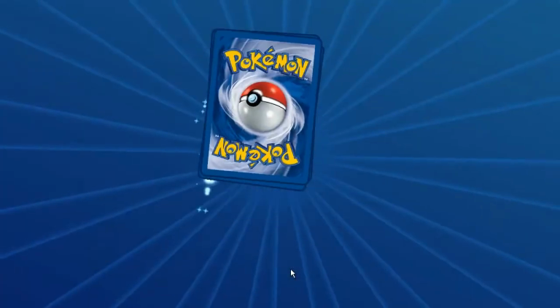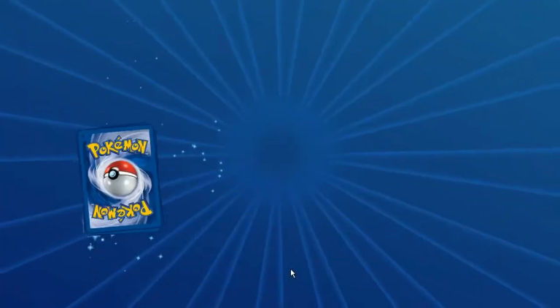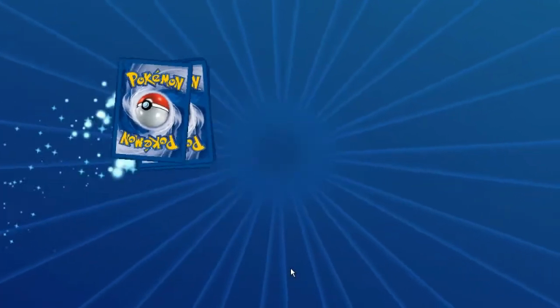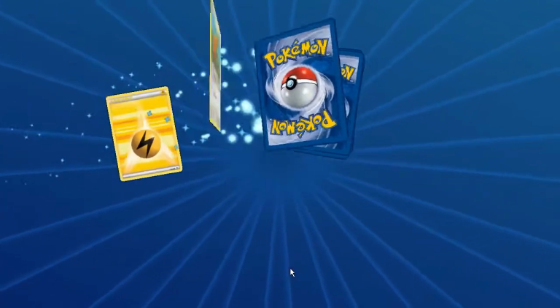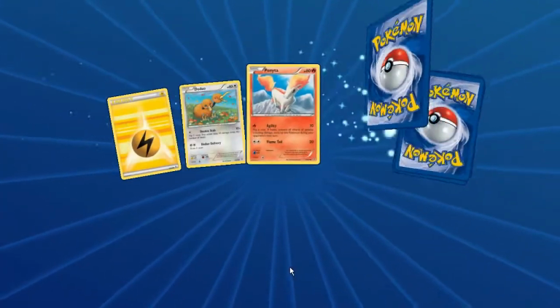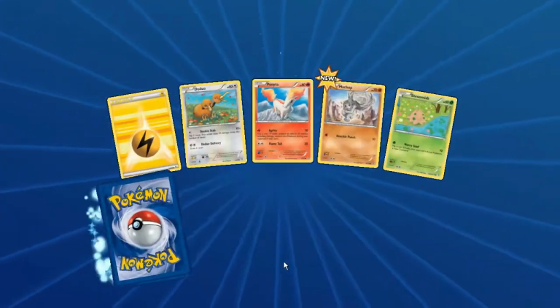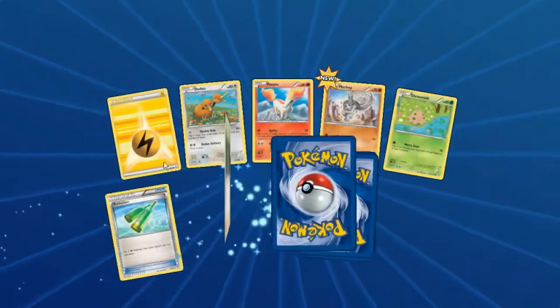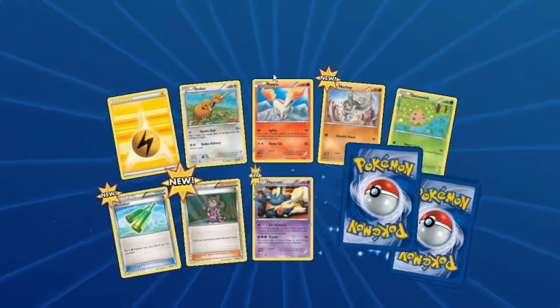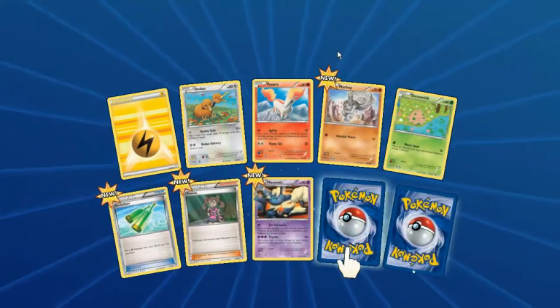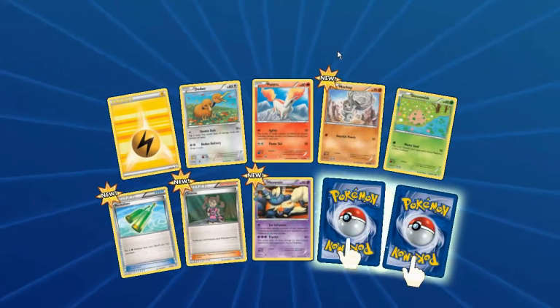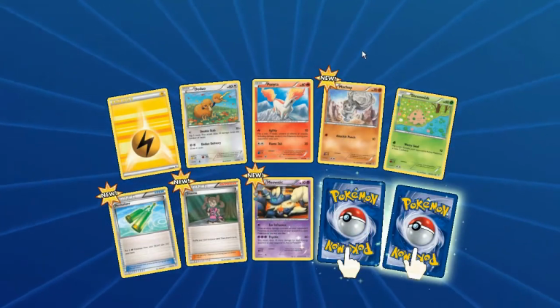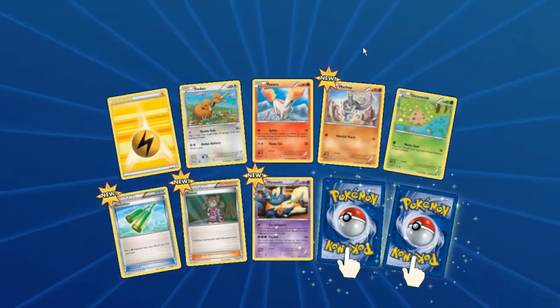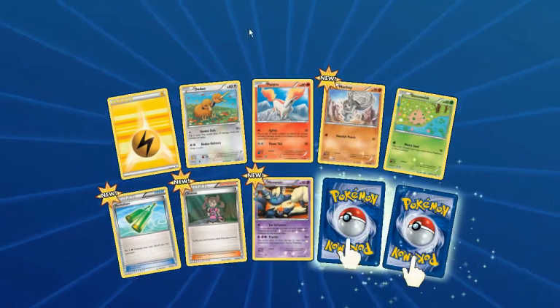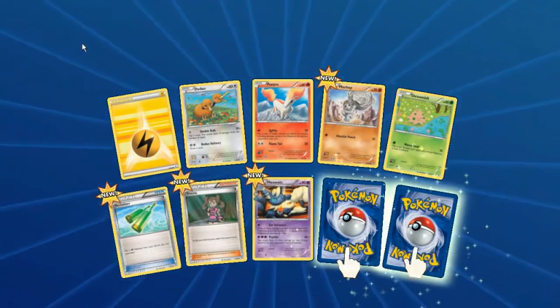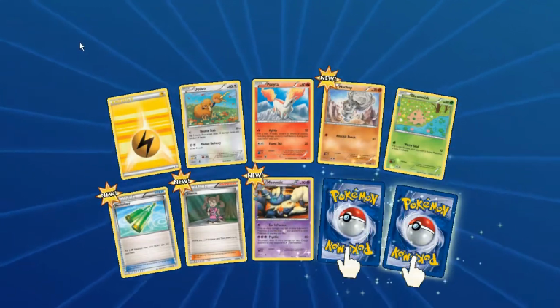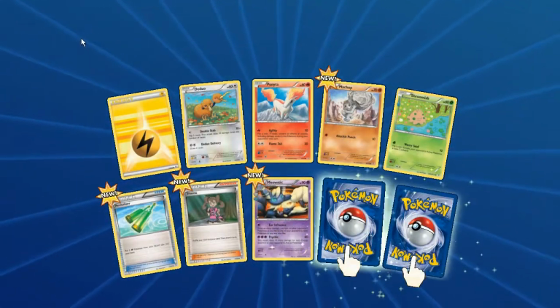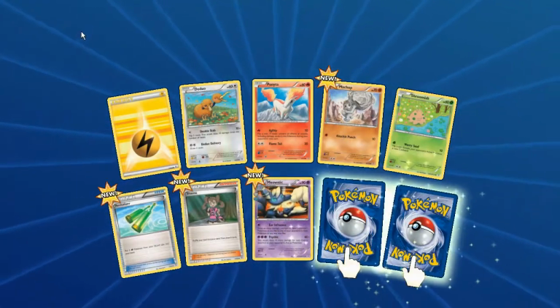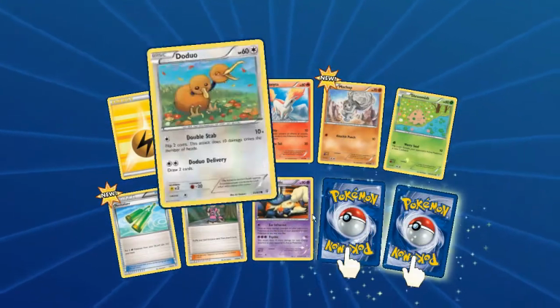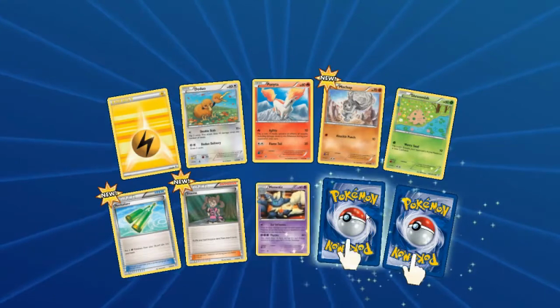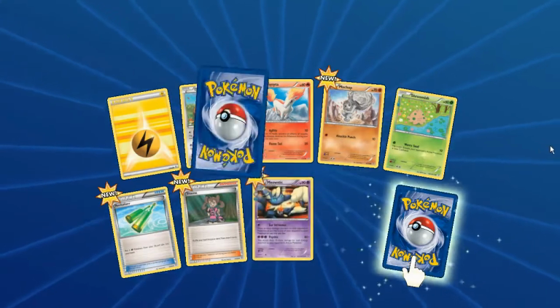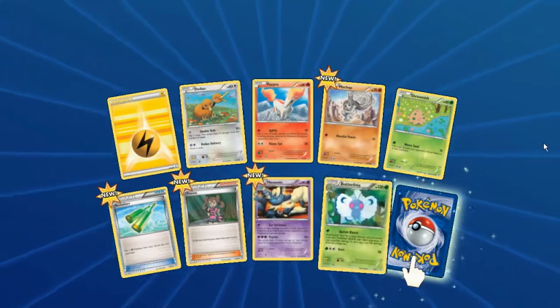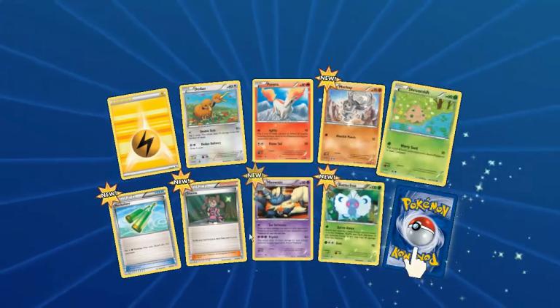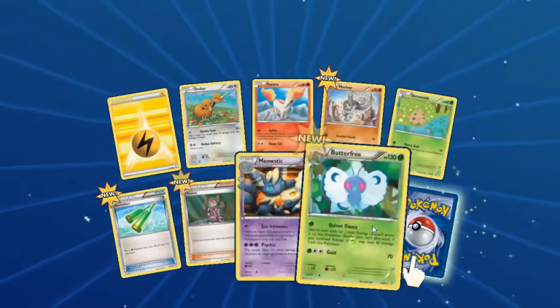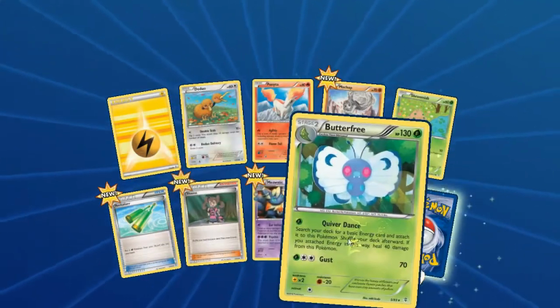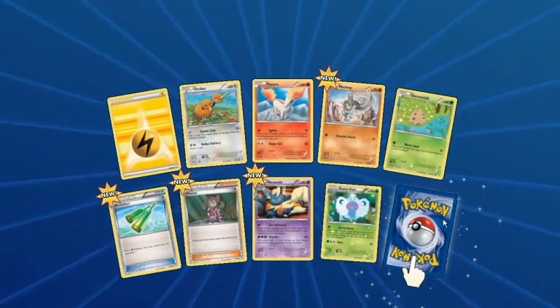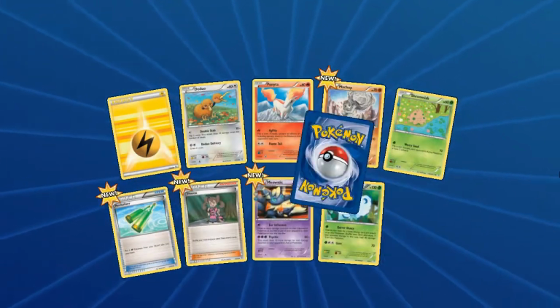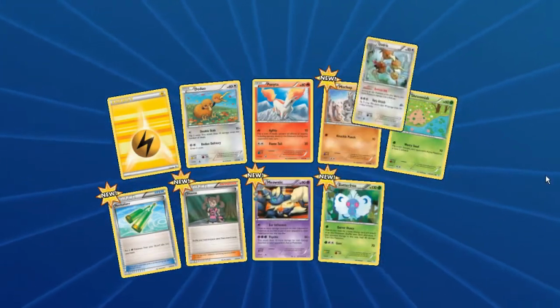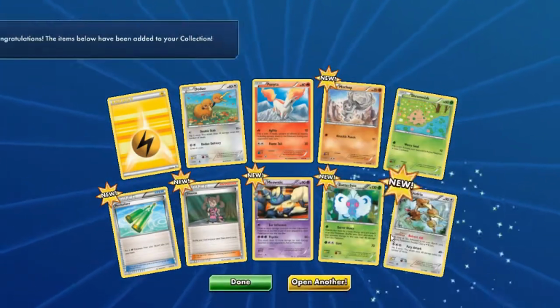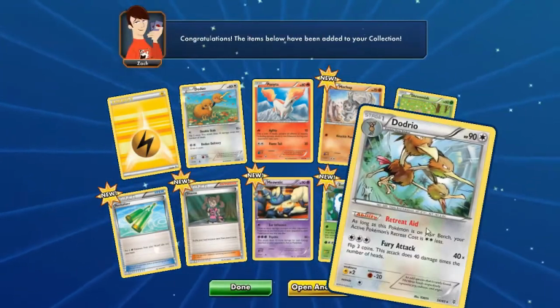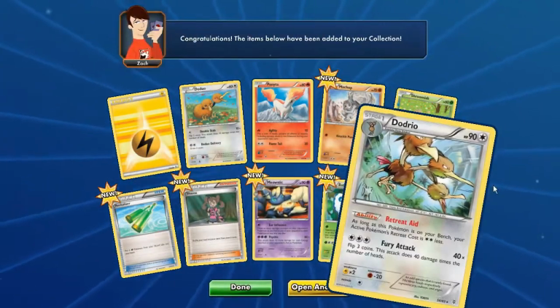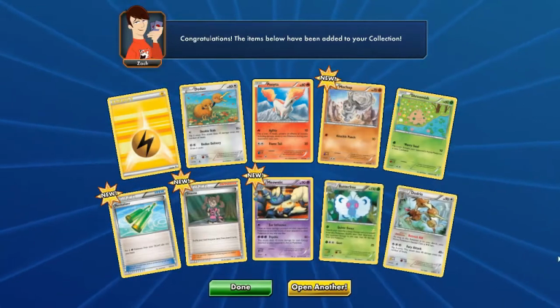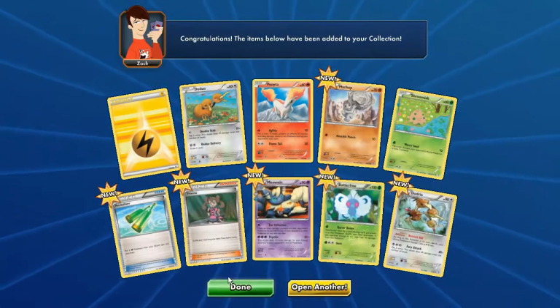Lightning energy, Drowzee, Ponyta, Machop, Shroomish, Revitalizer, Shauna, Meowstic - and the two to flip: Butterfree reverse and a Drowzee rare.